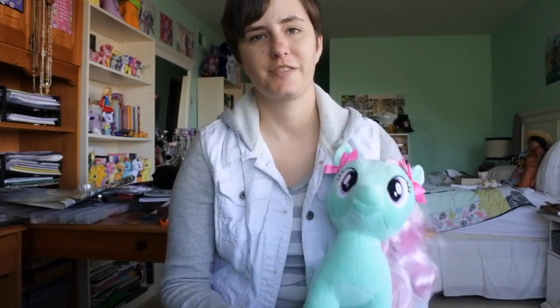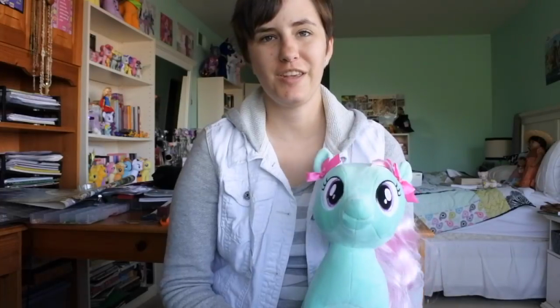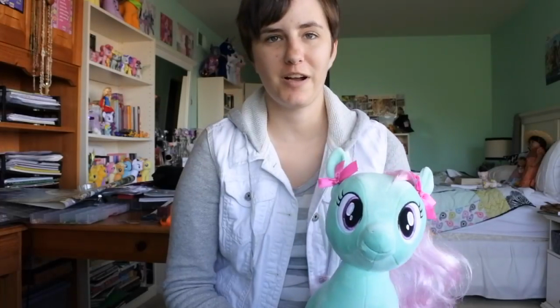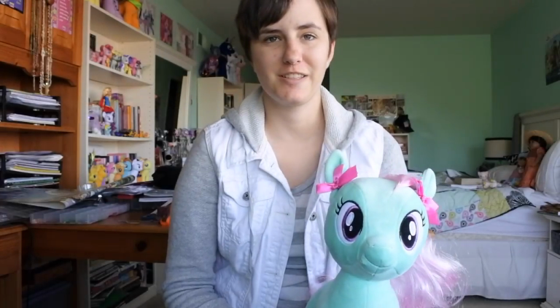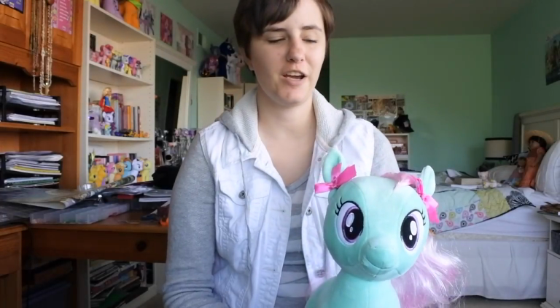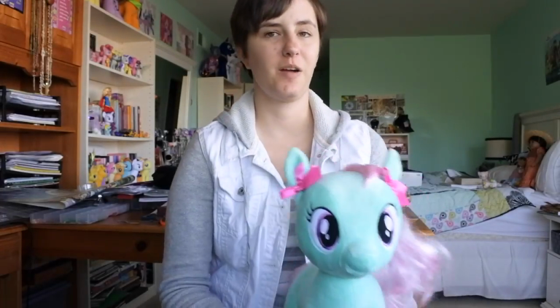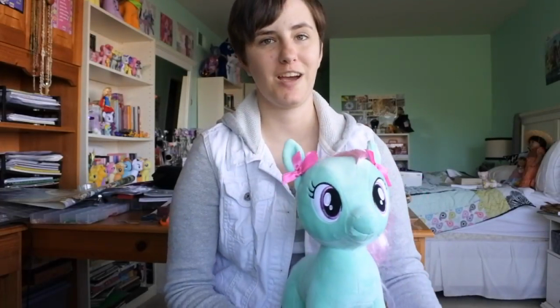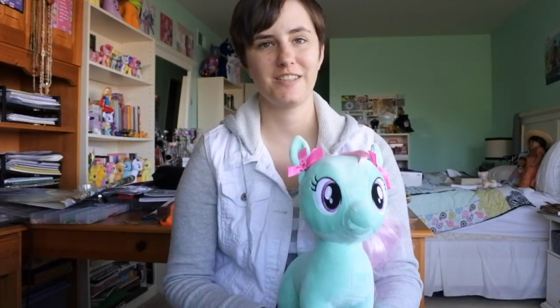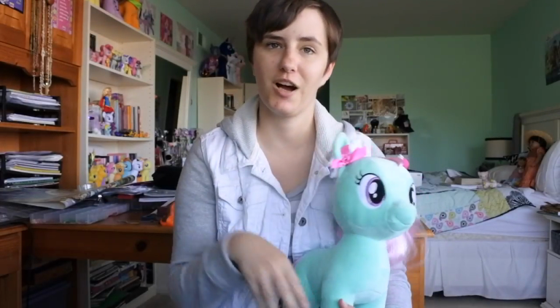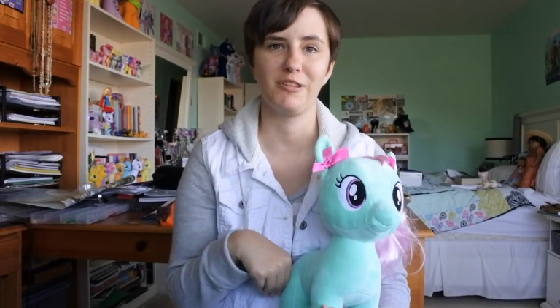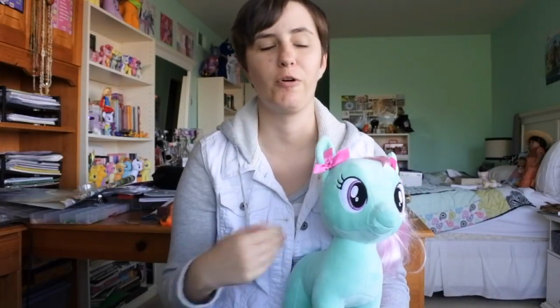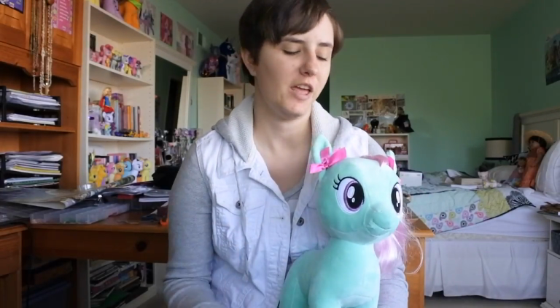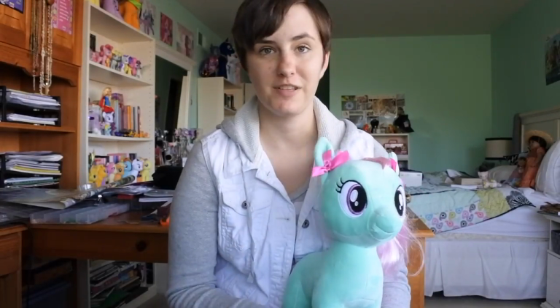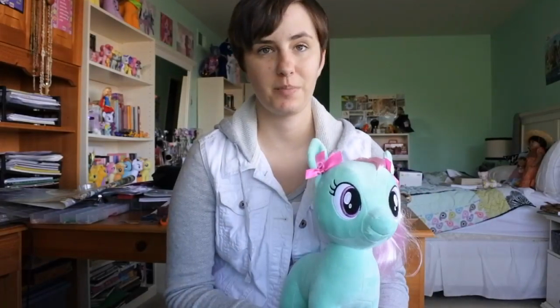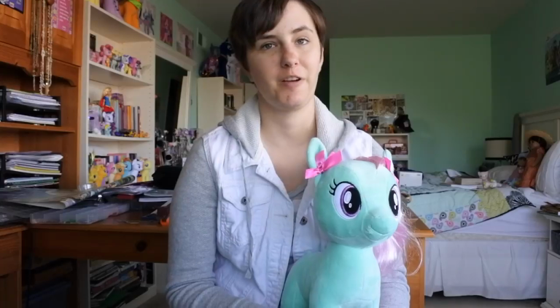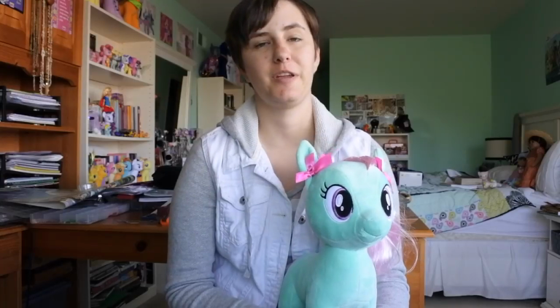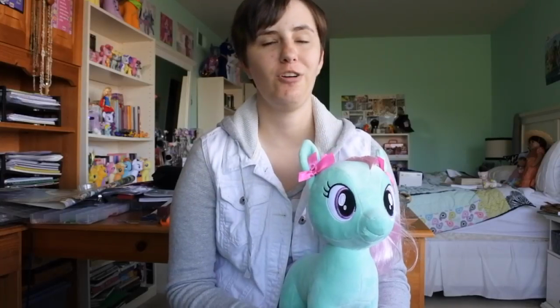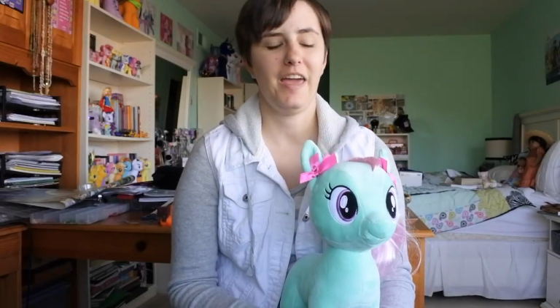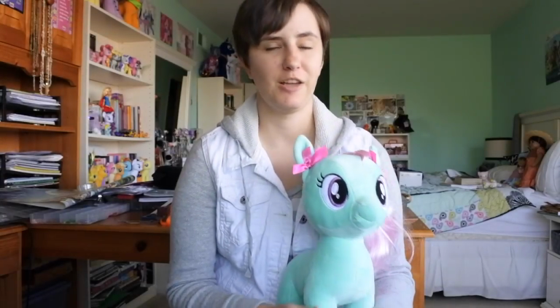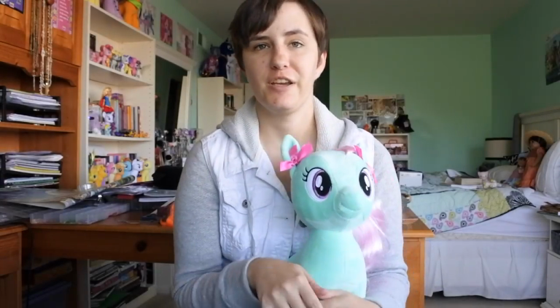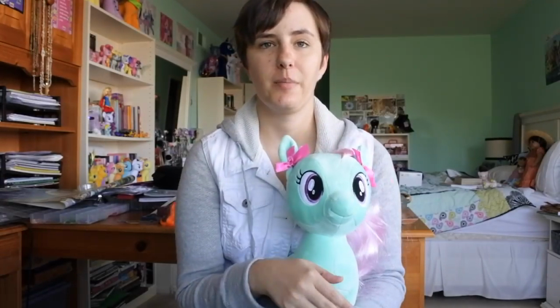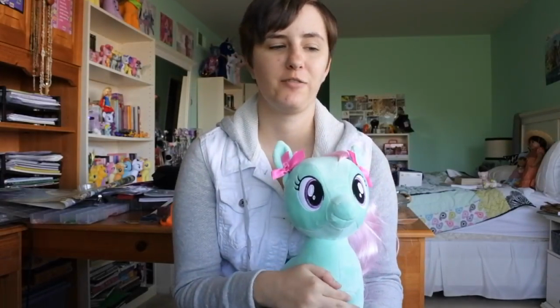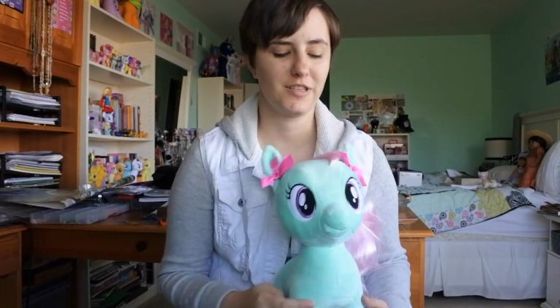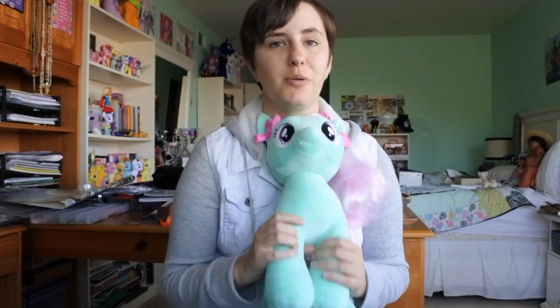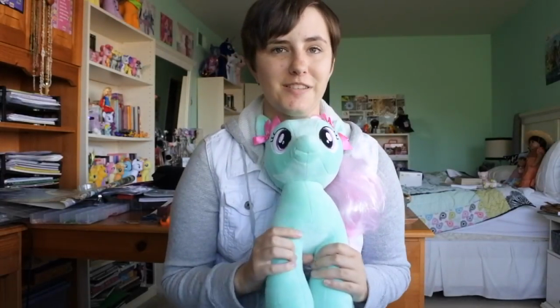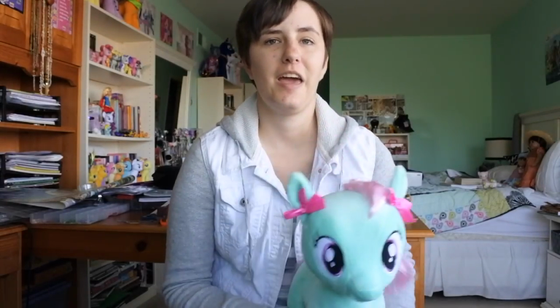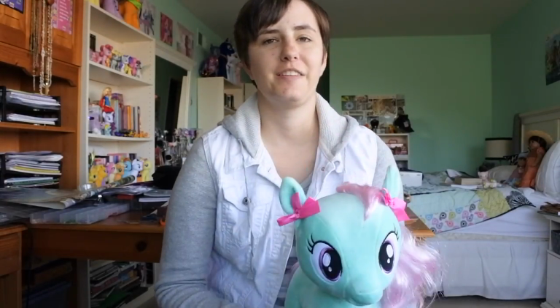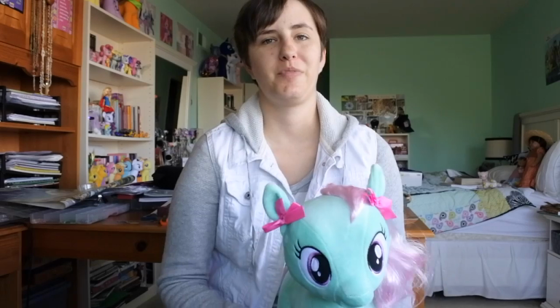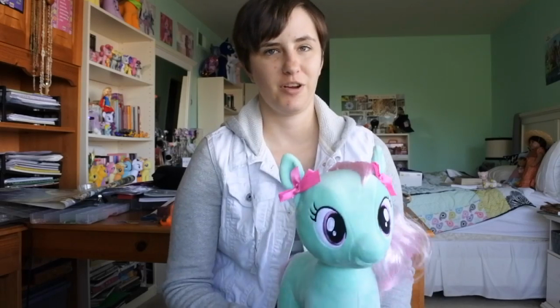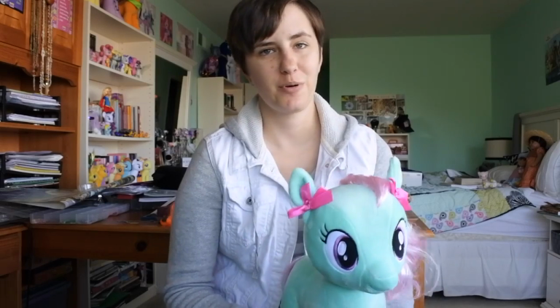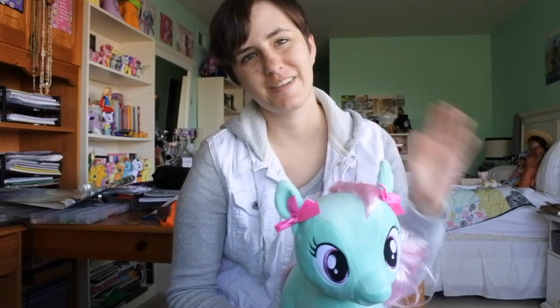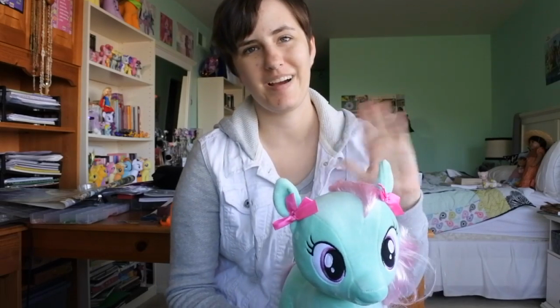Thank you for watching this video. If you have Minty, comment below, or if you have any of the Build-A-Bears, let me know. I'd love to hear about everyone else's Build-A-Bears. Thank you very much for watching. Bye!